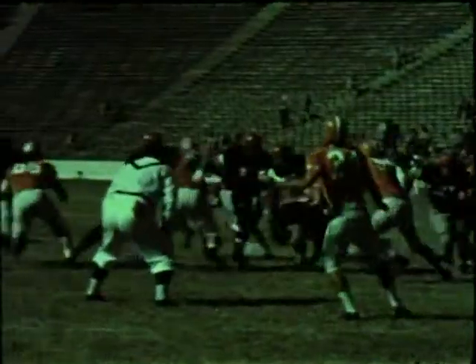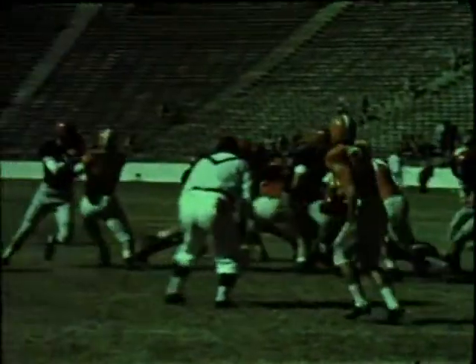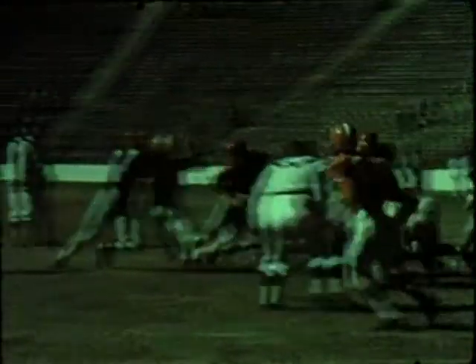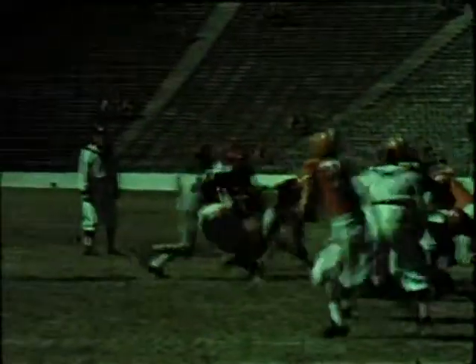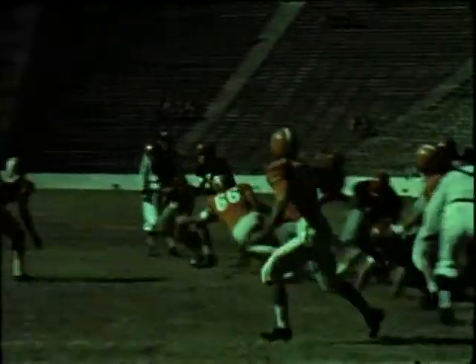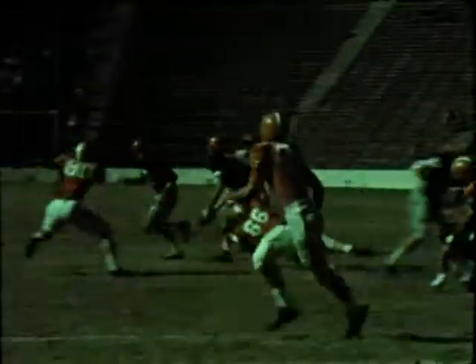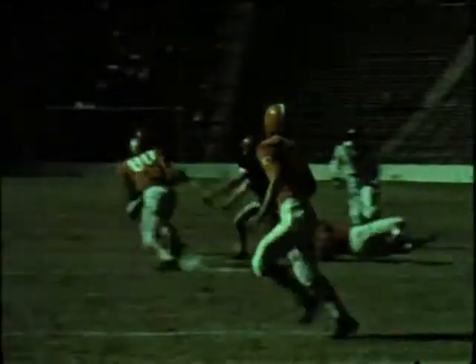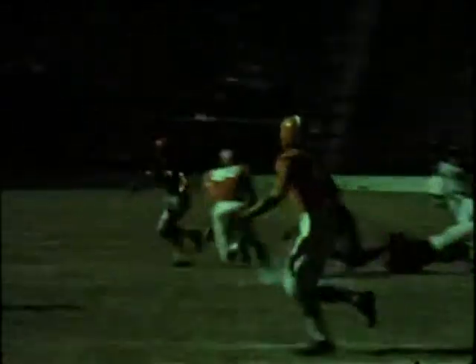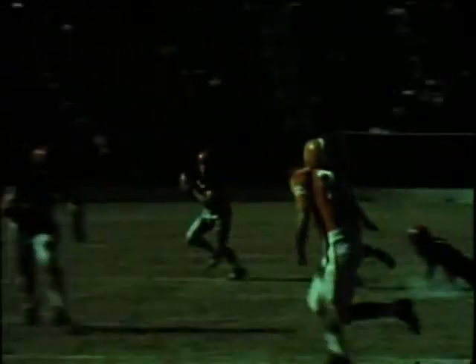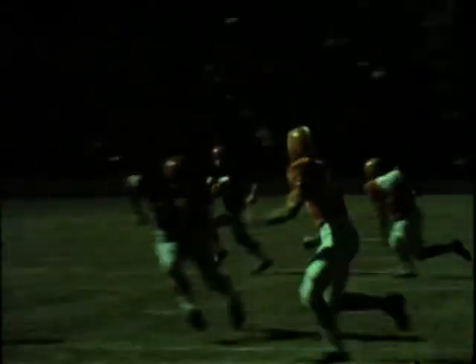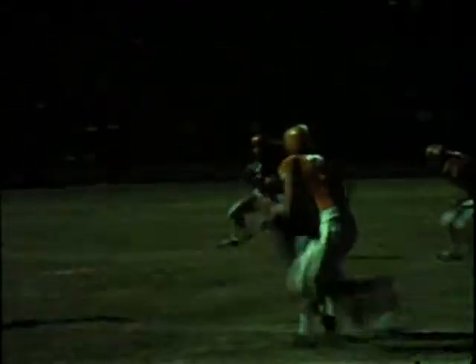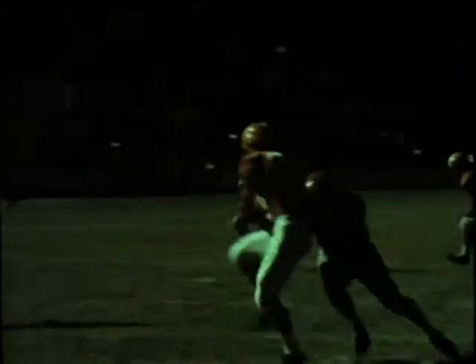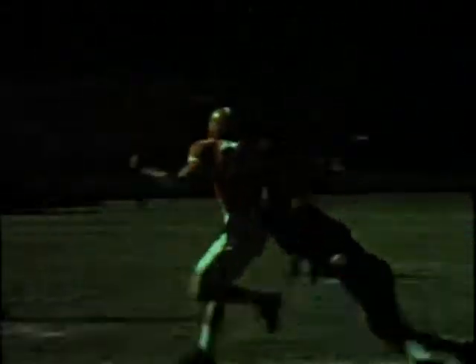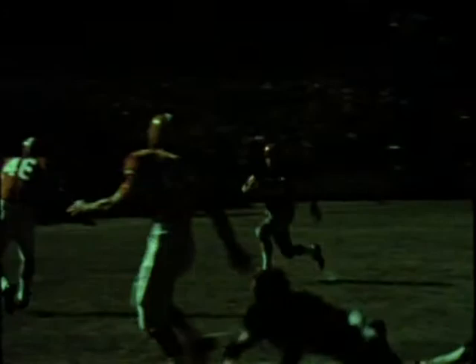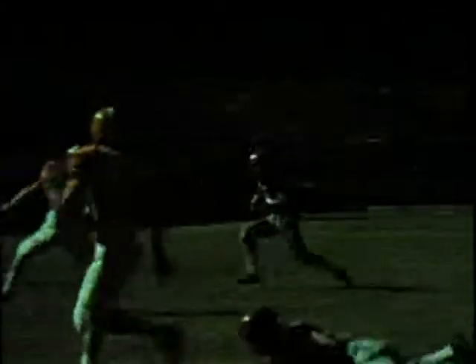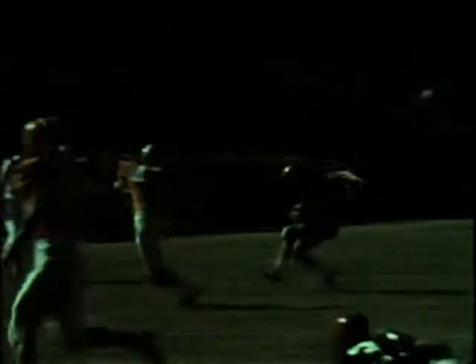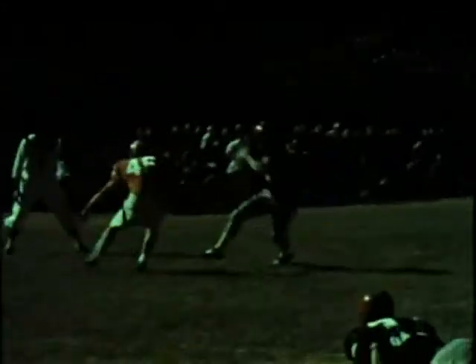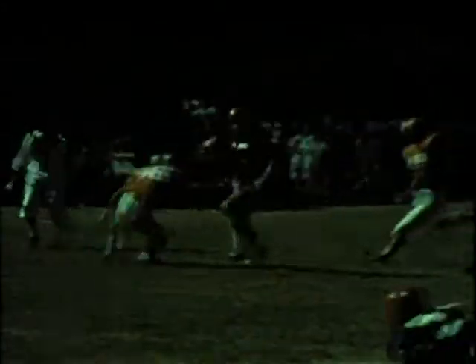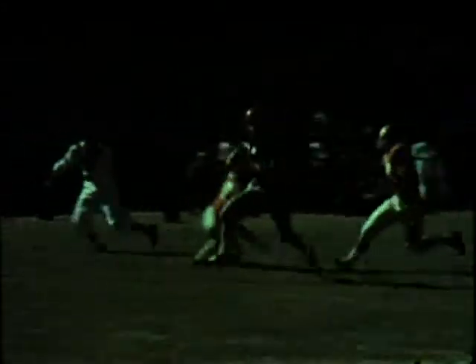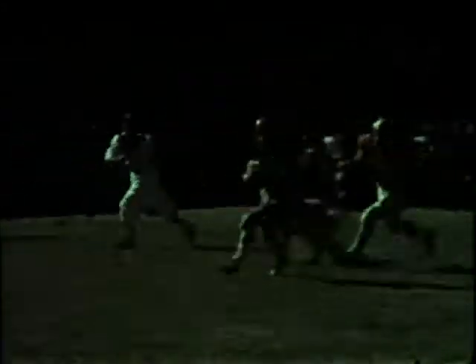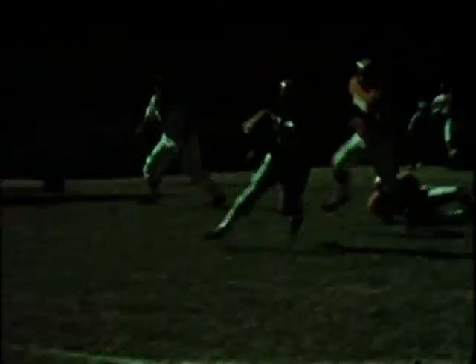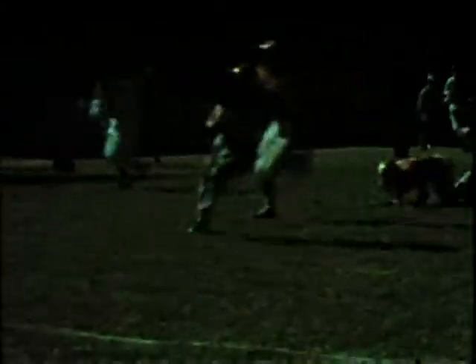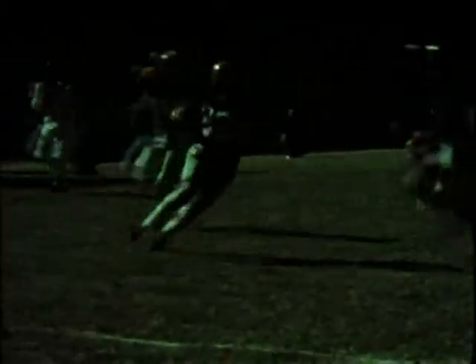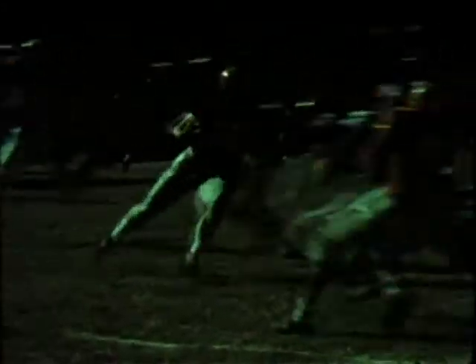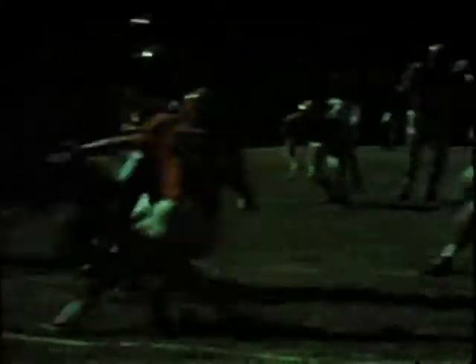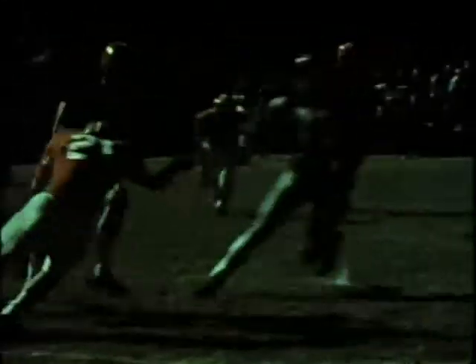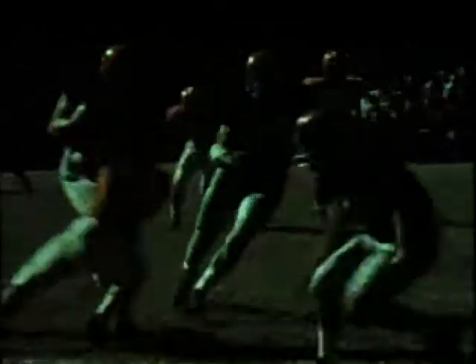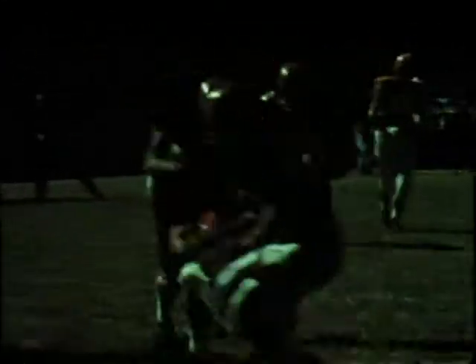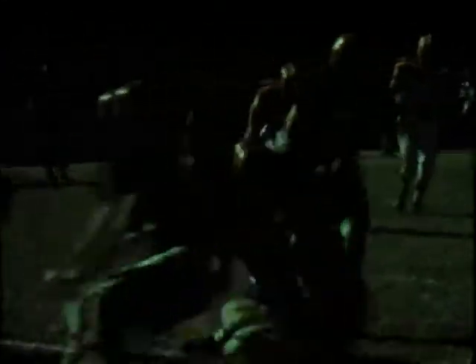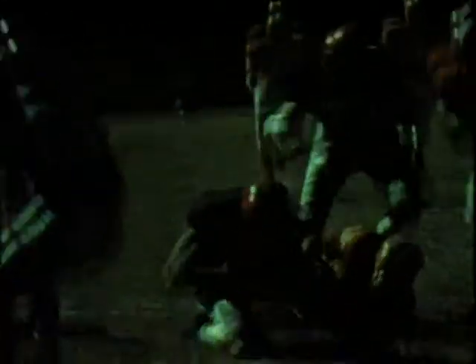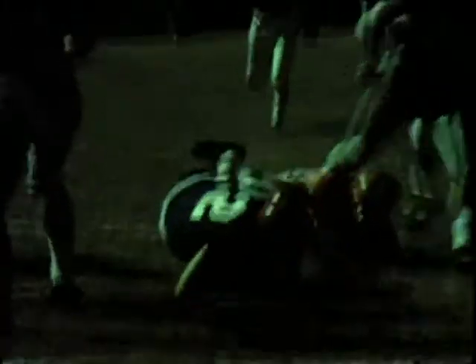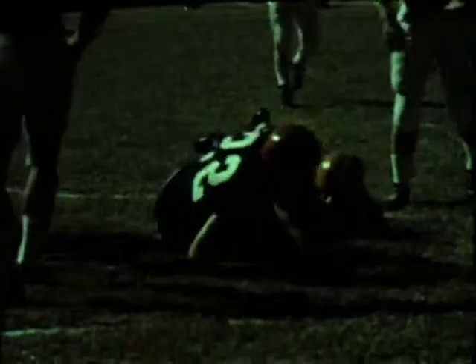Now, if you were a goal post, here's what you'd see. Johnny Marshall goes wide around his right side with good blocking, then a quick cutback, and welcome to the end zone, Johnny. SMU 6, Texas nothing.